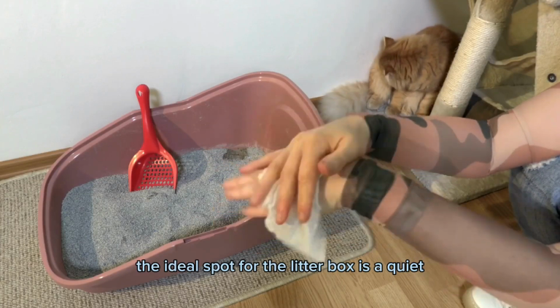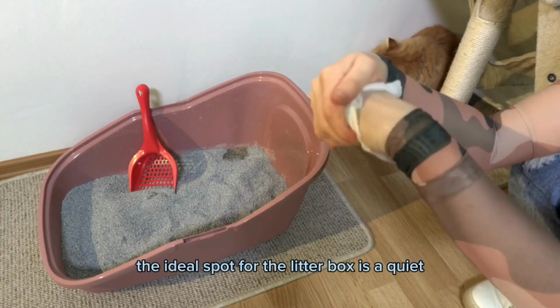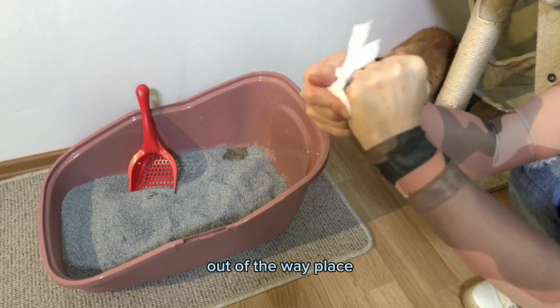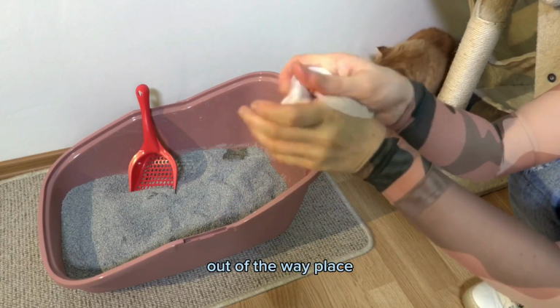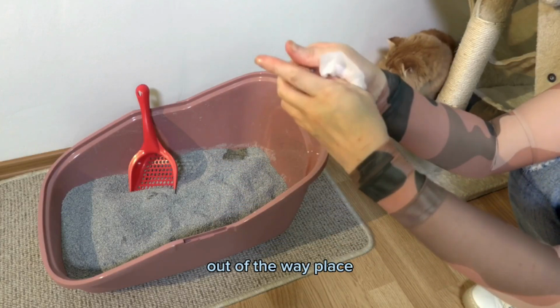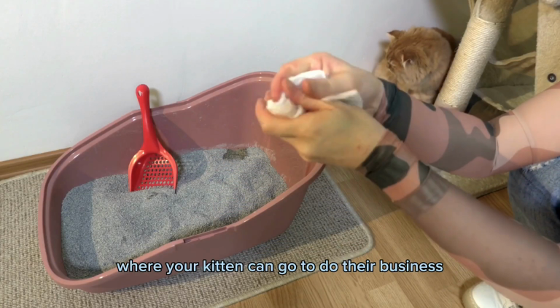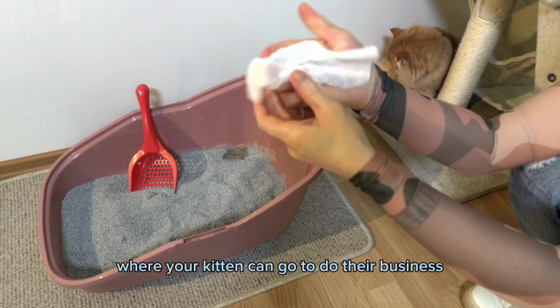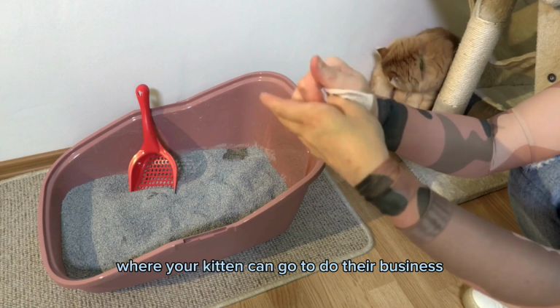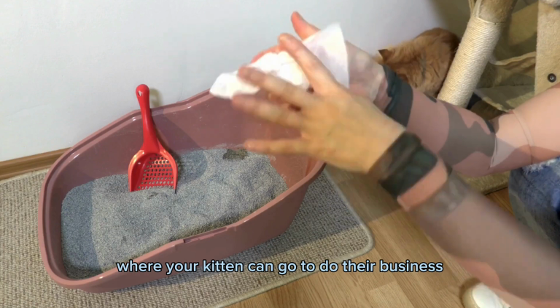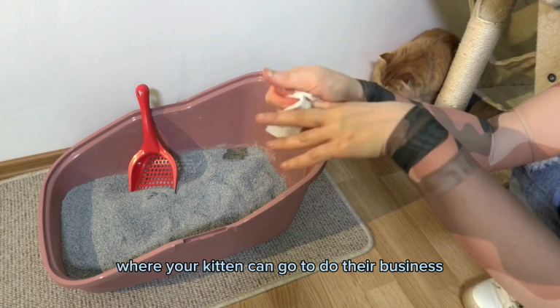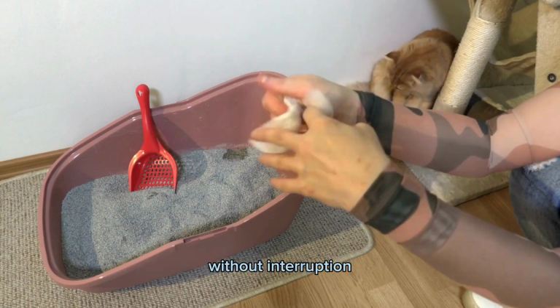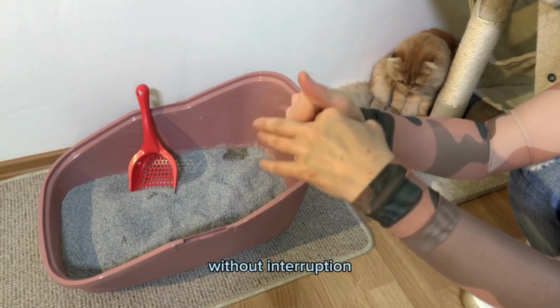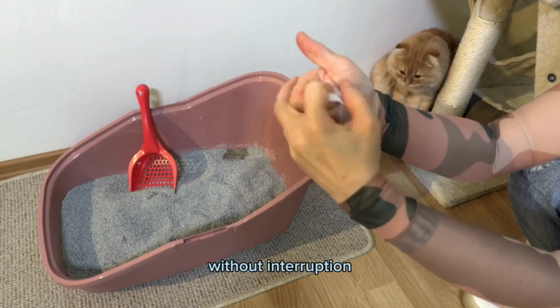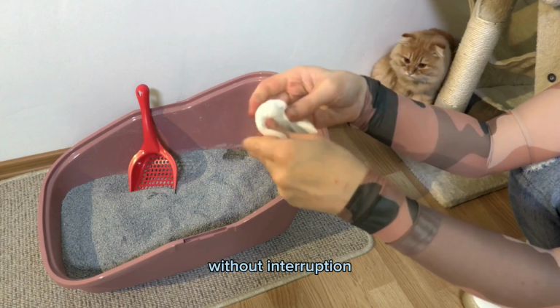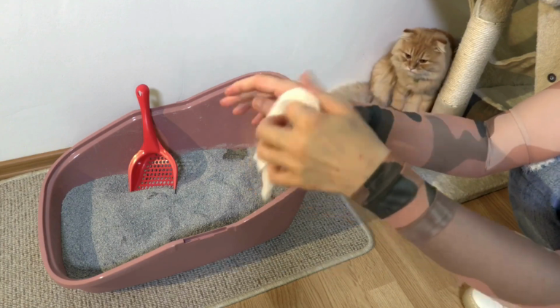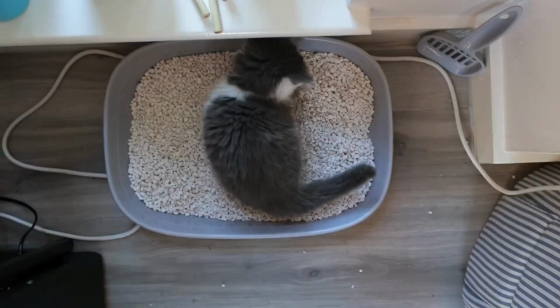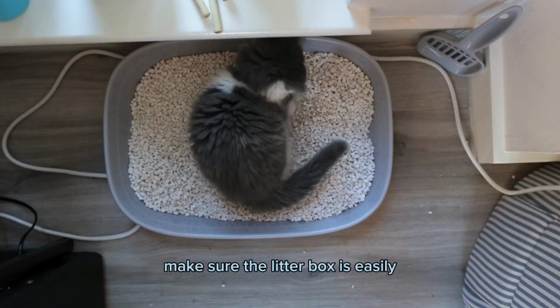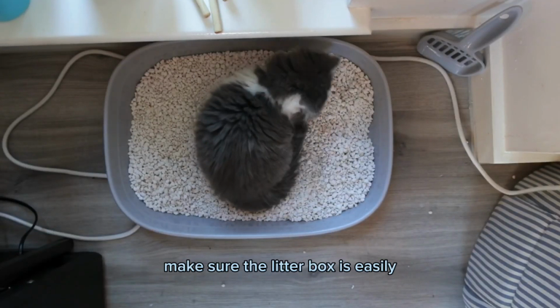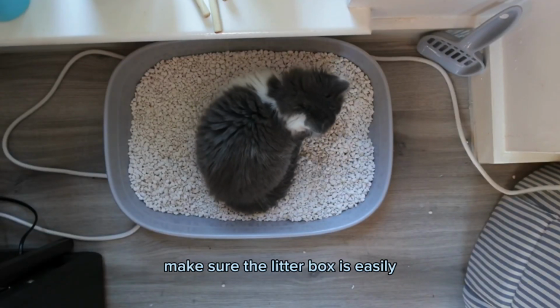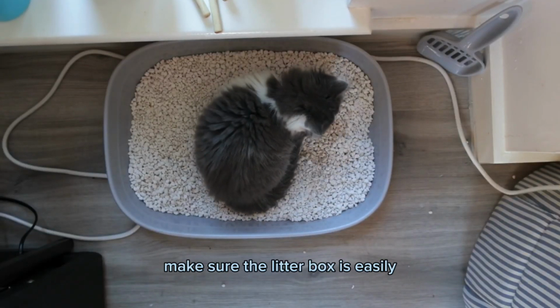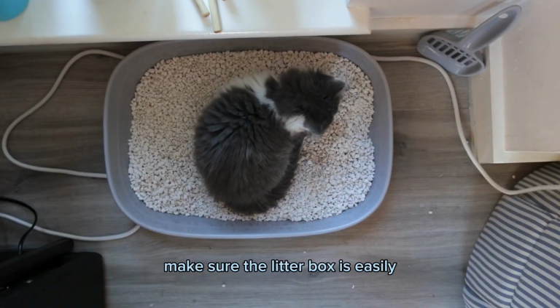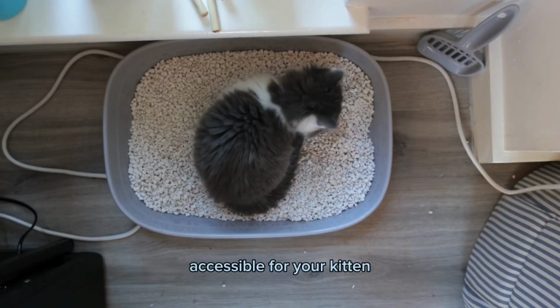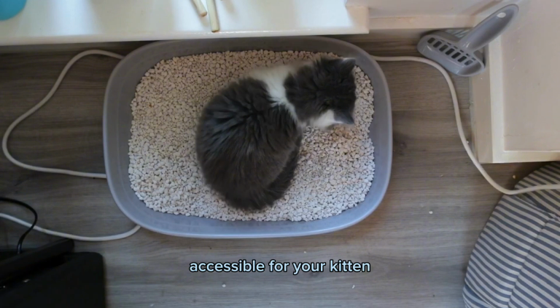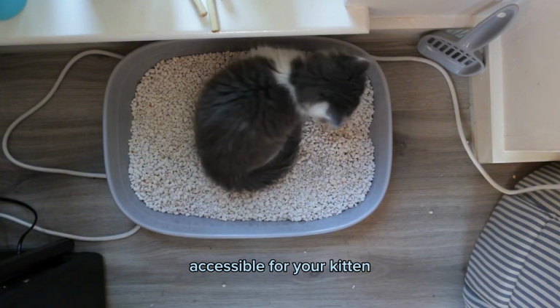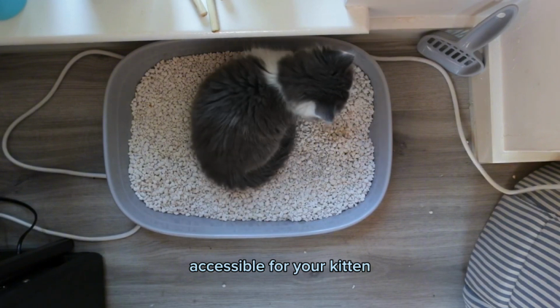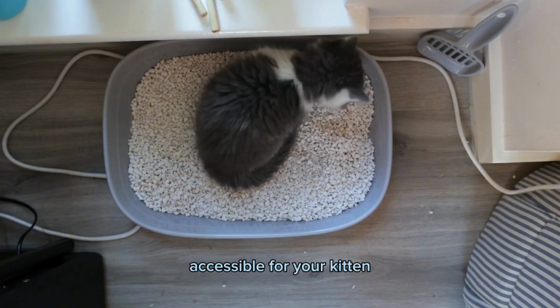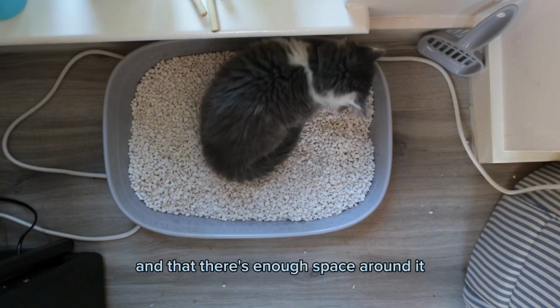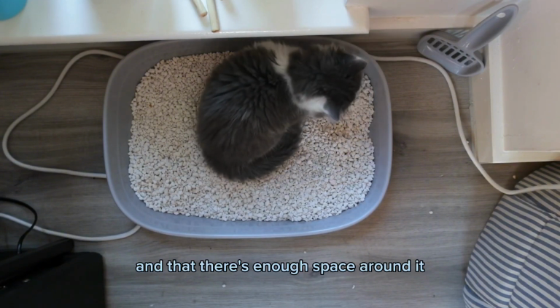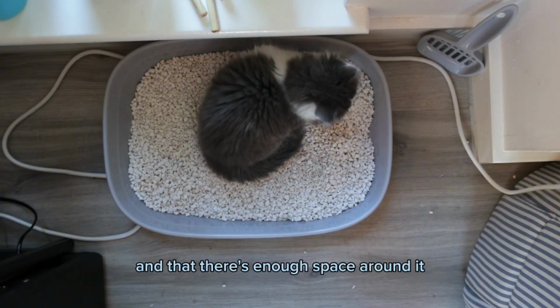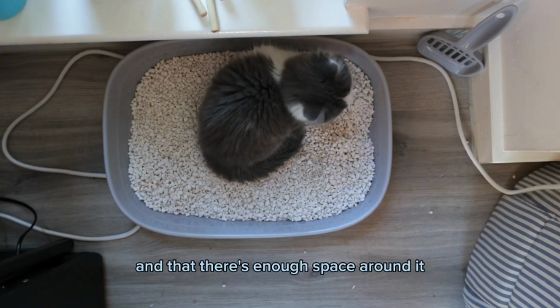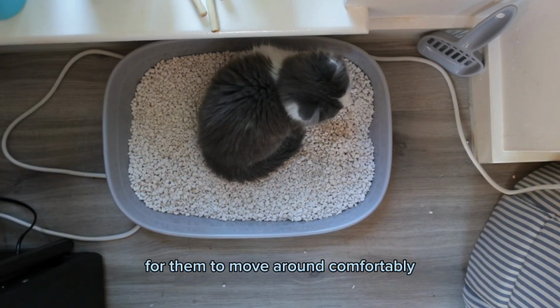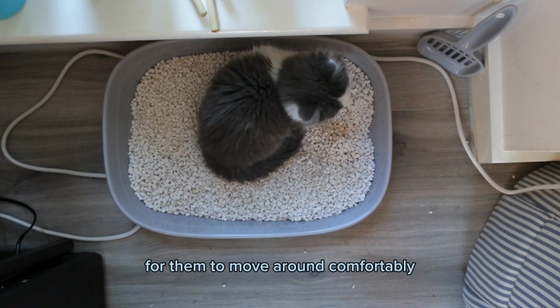Next, let's set up the litter box. The ideal spot for the litter box is a quiet, out-of-the-way place where your kitten can go to do their business without interruption. Make sure the litter box is easily accessible for your kitten and that there's enough space around it for them to move around comfortably.